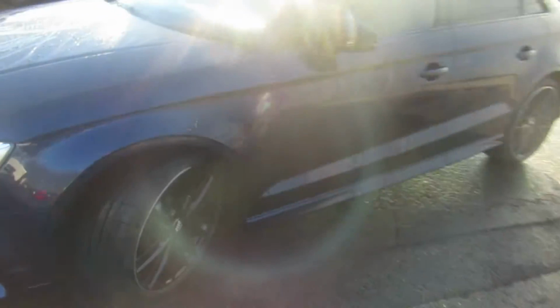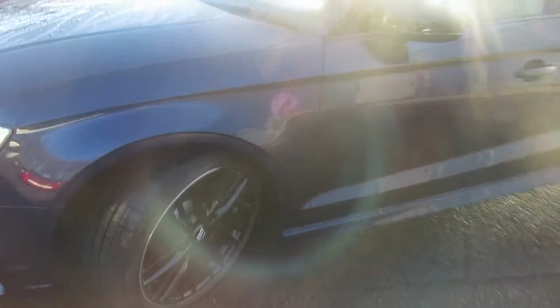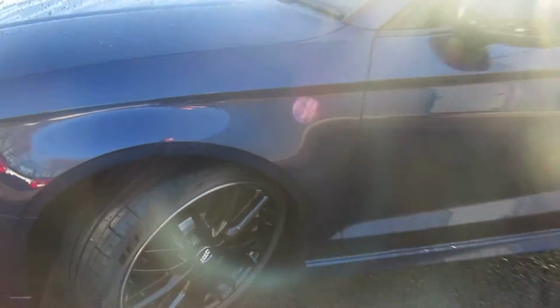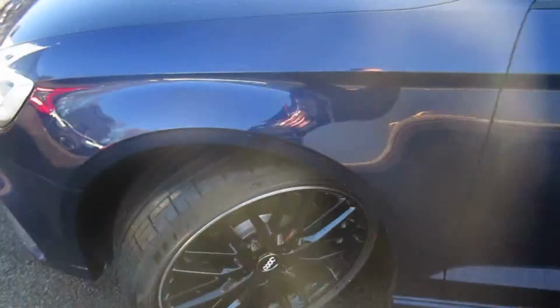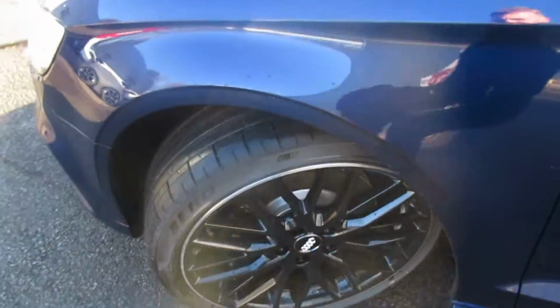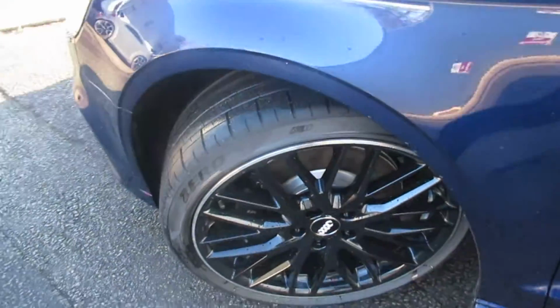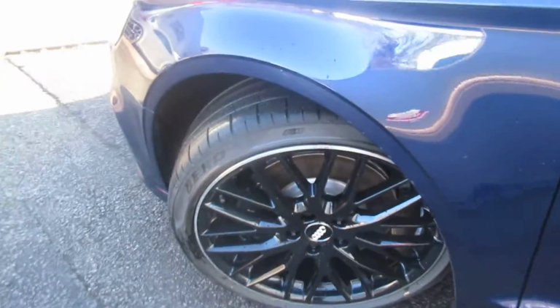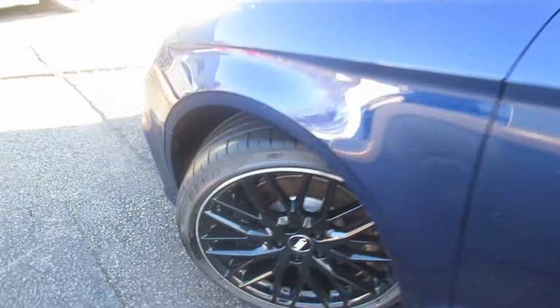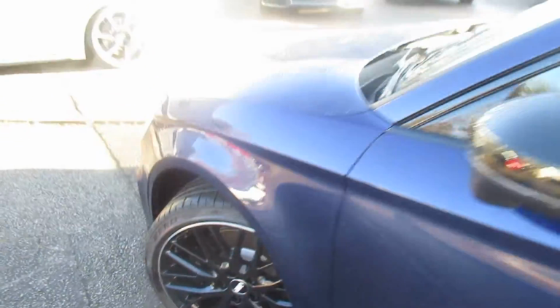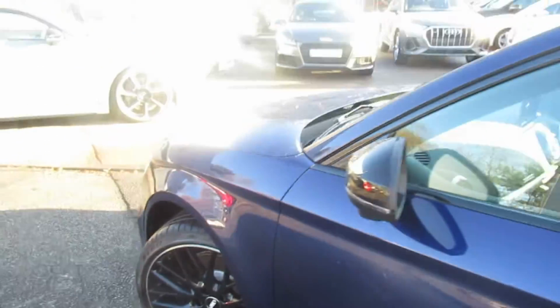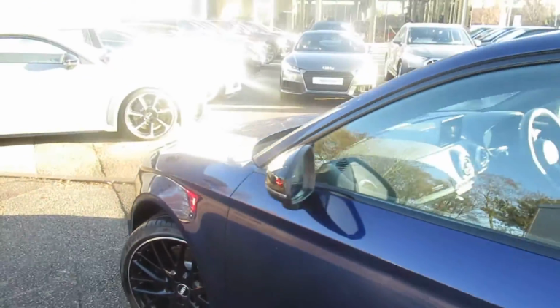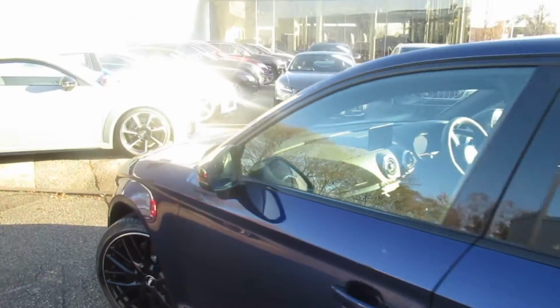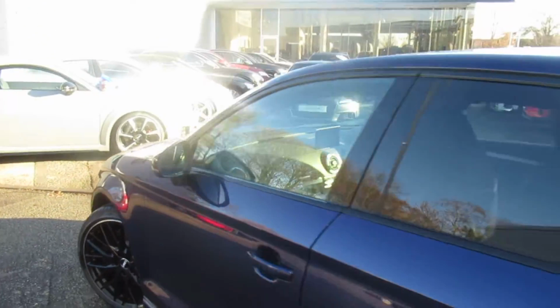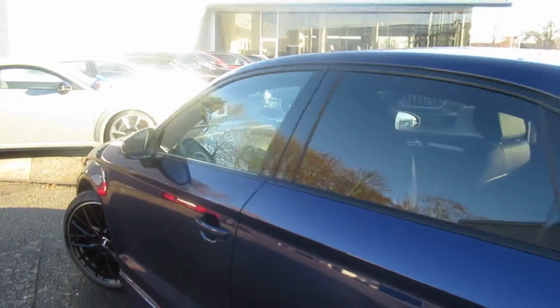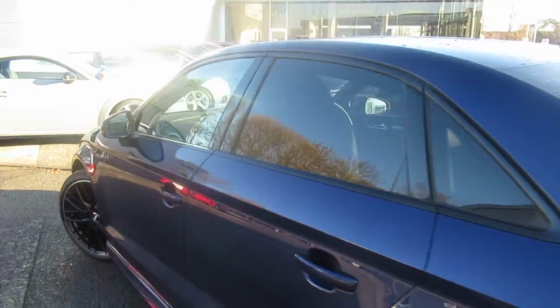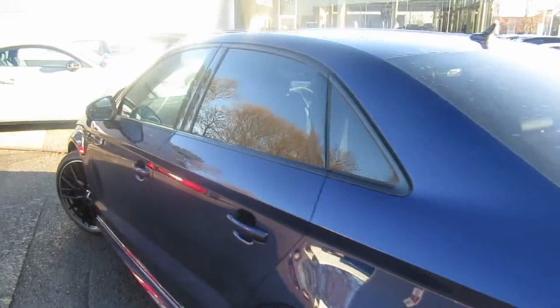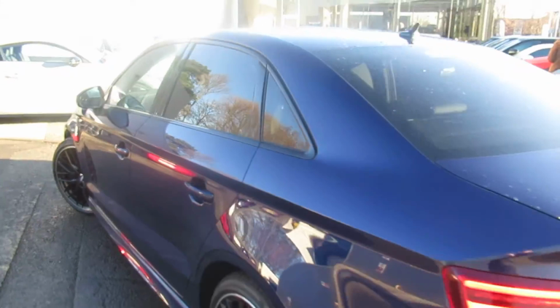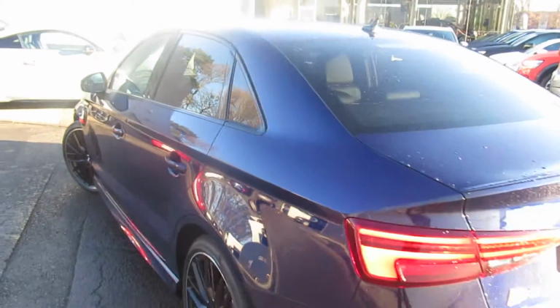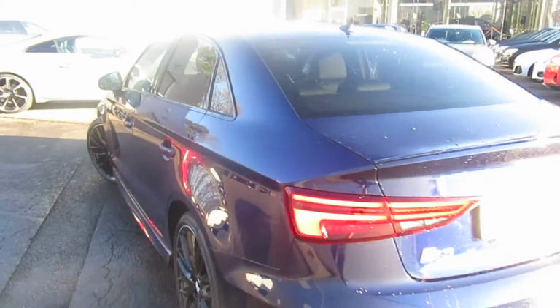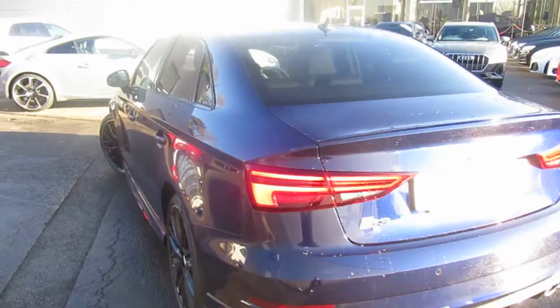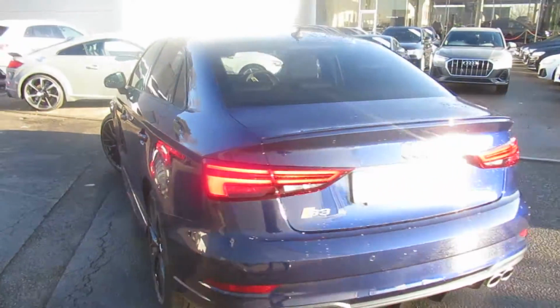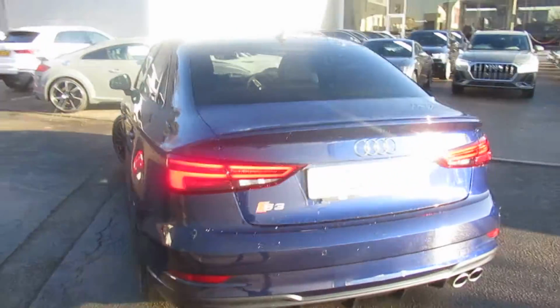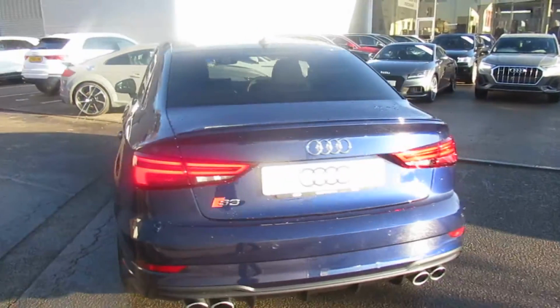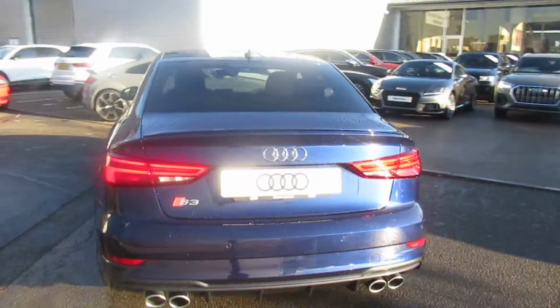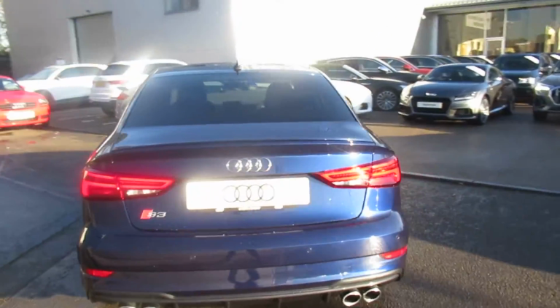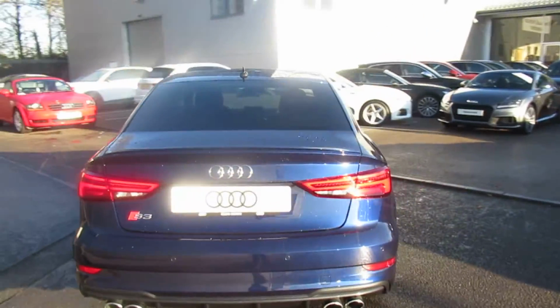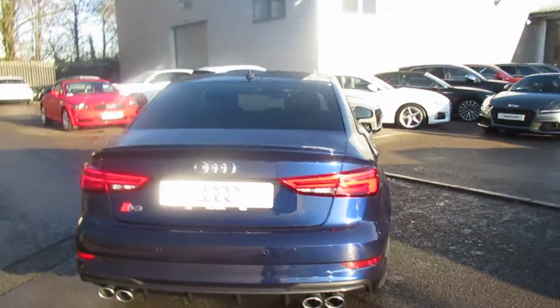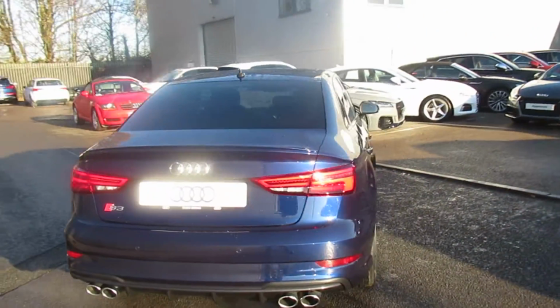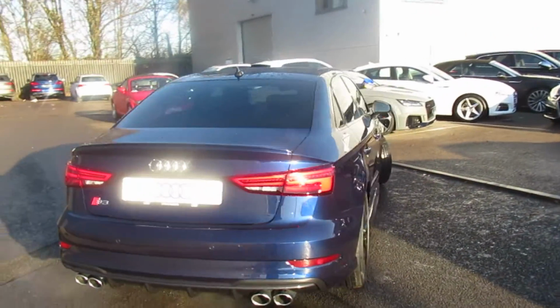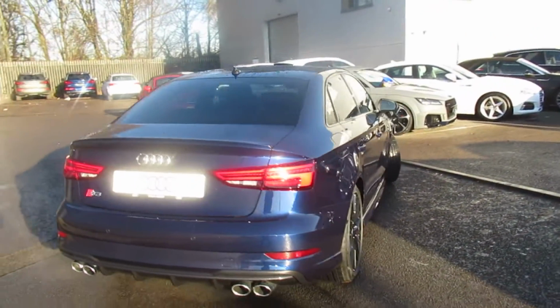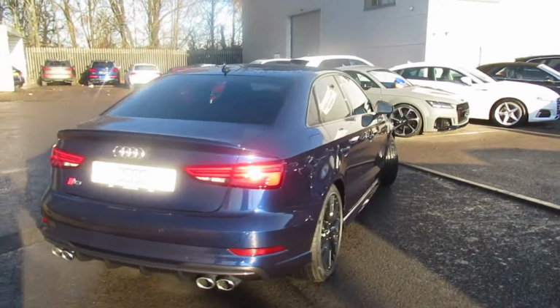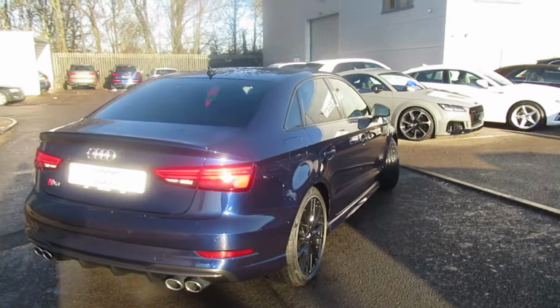19-inch high-gloss black alloy wheels with high-gloss black surrounds on the exterior windows, with privacy glass from the B-pillar backwards, LED taillights with rear parking sensors and quad-chrome exhaust.